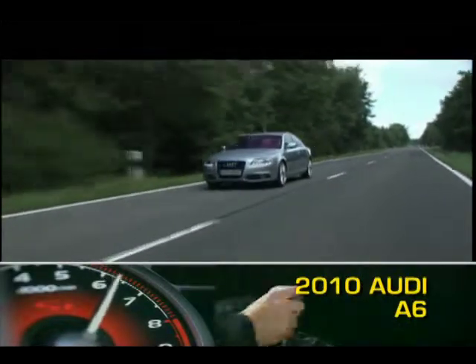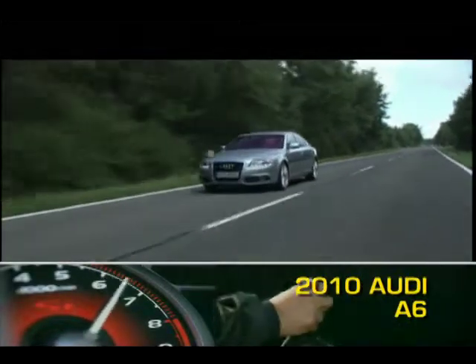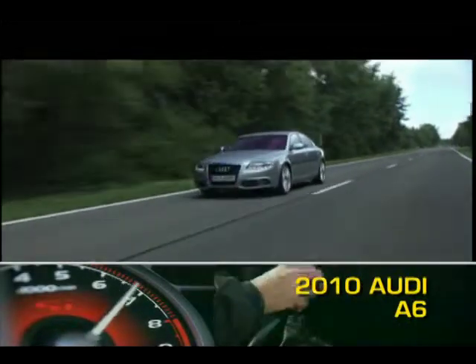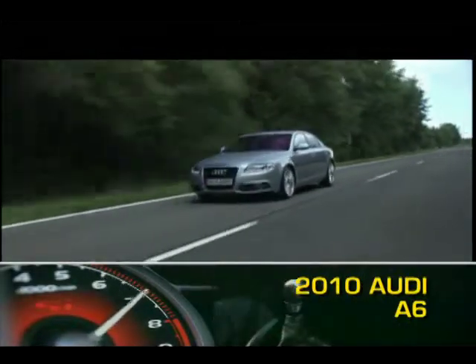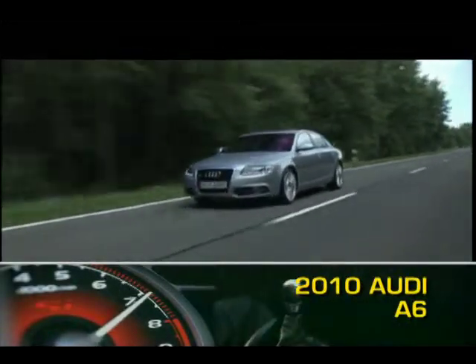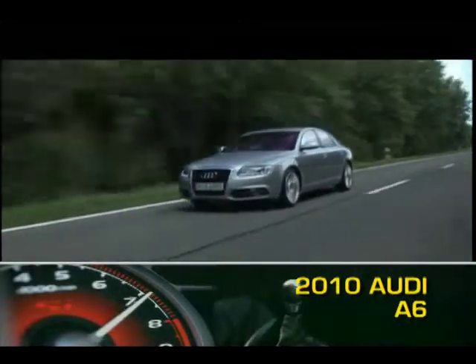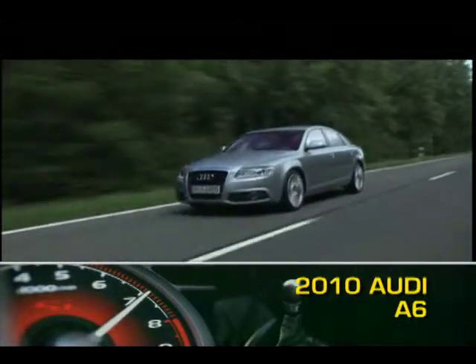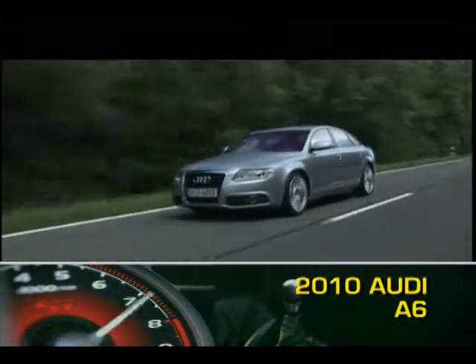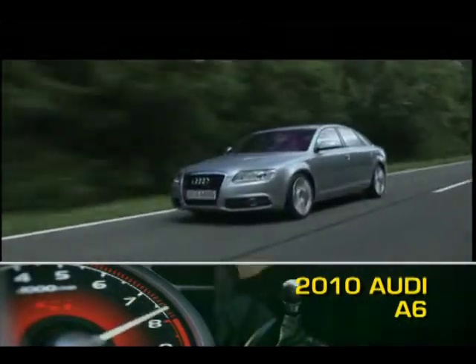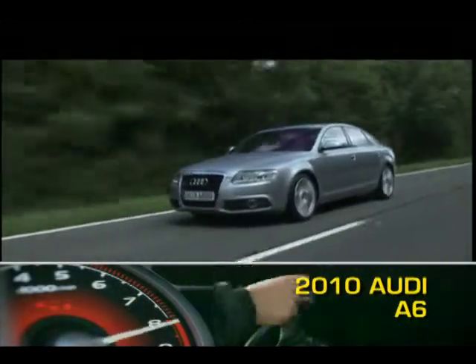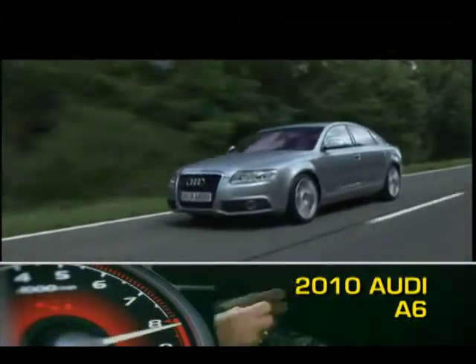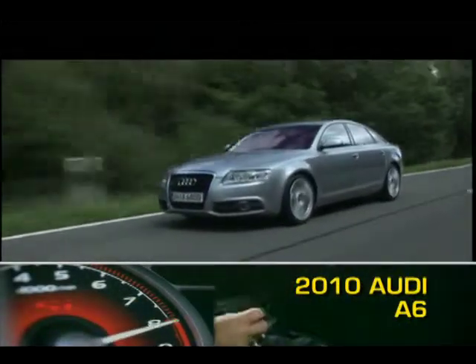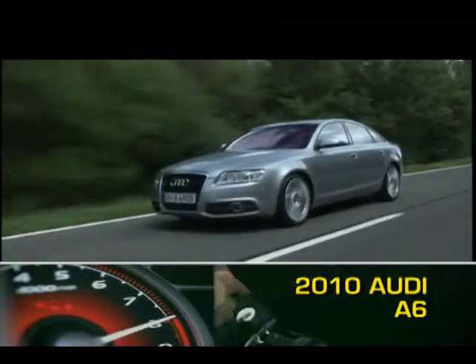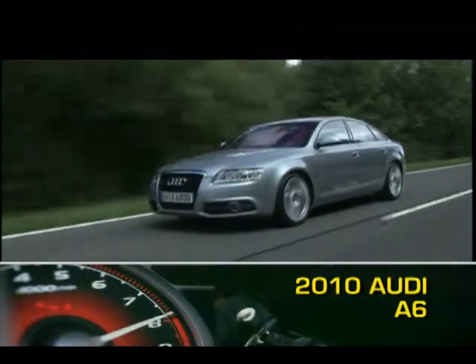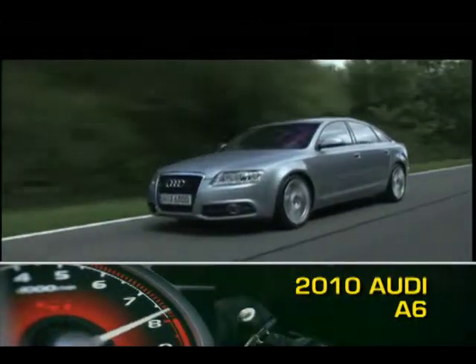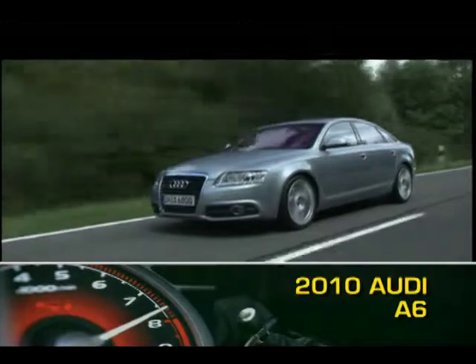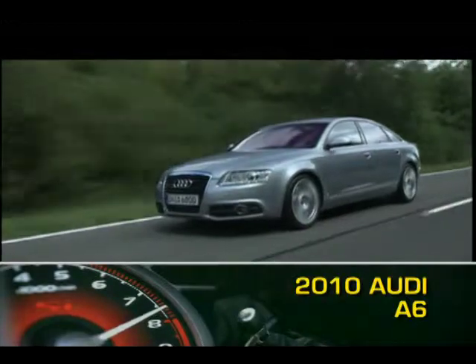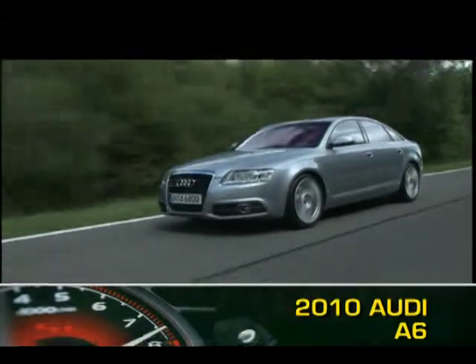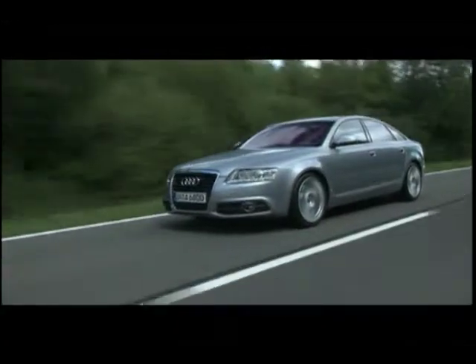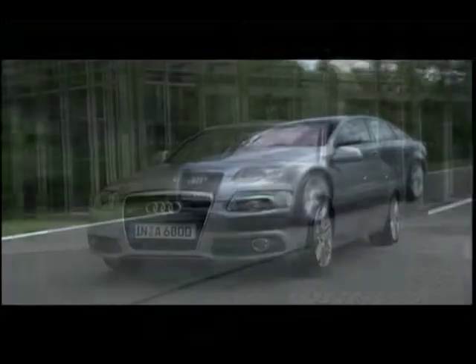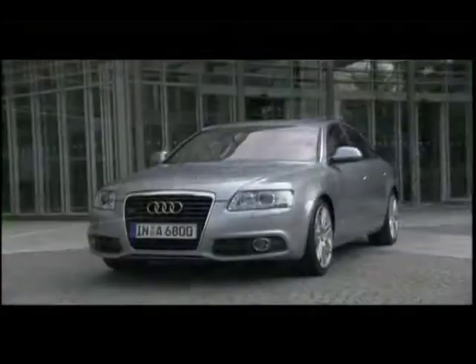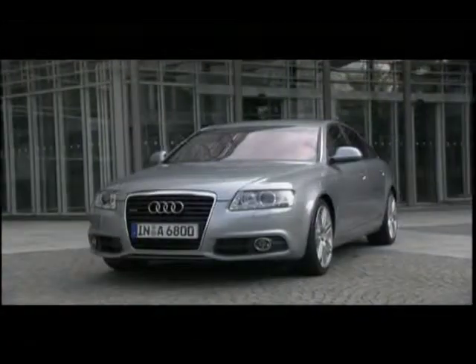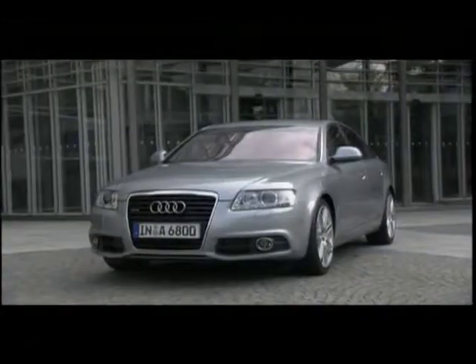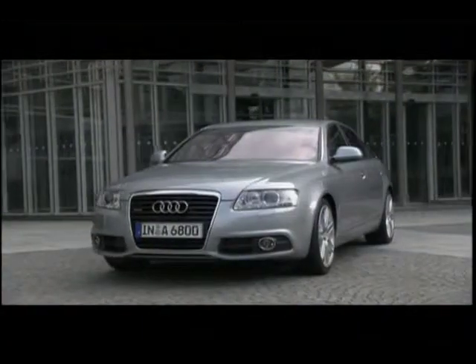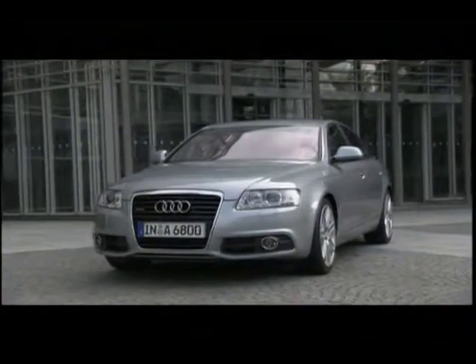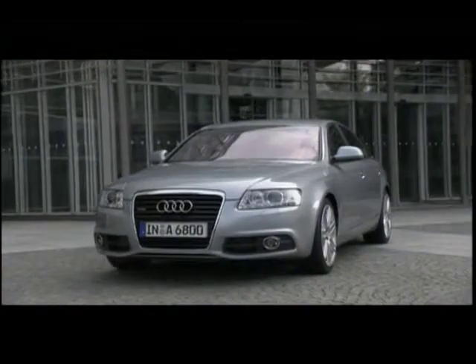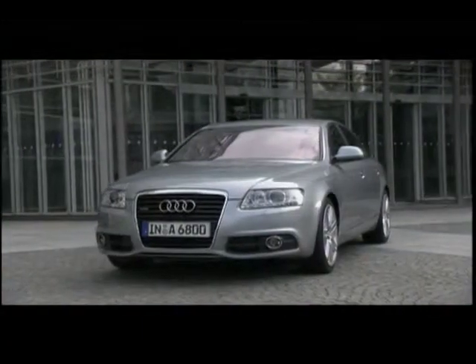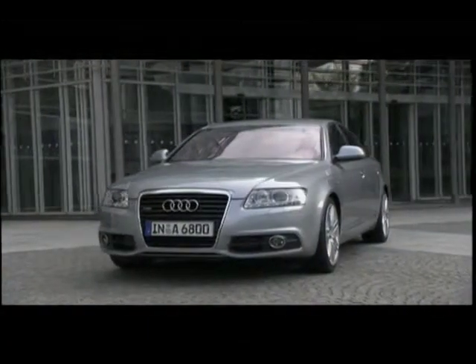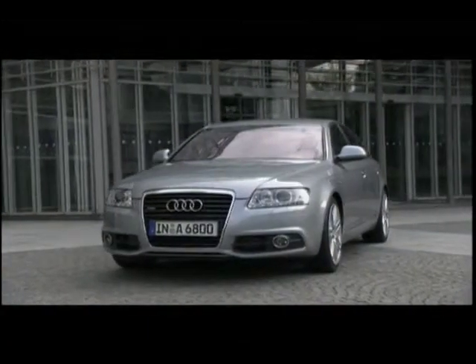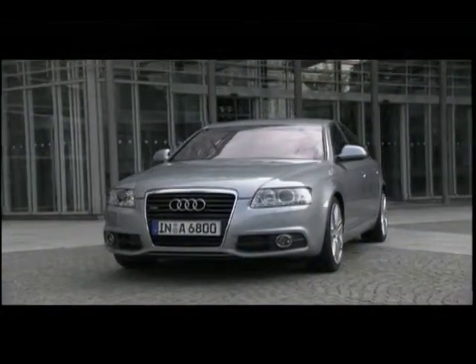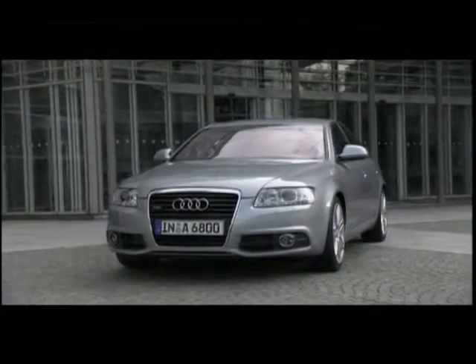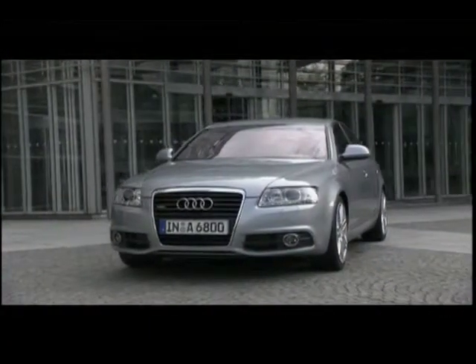Audi's sporty A6 blends luxury features with performance pedigrees. The A6 comes as either a midsize sedan or the Avant Wagon.